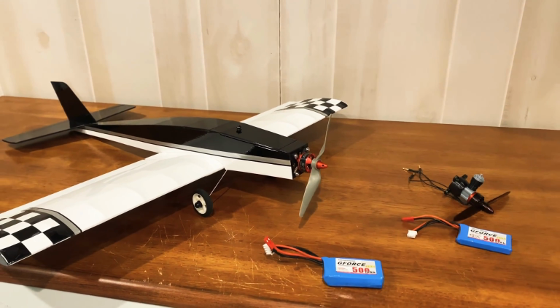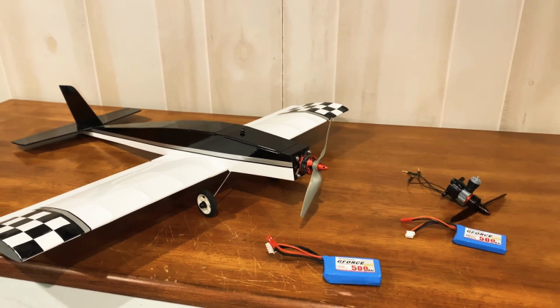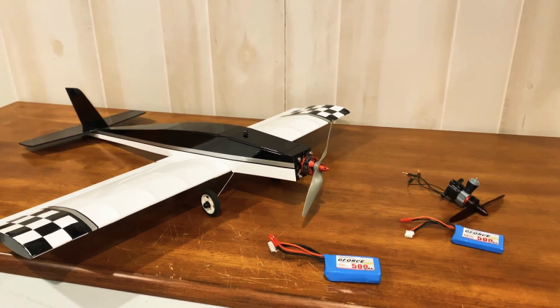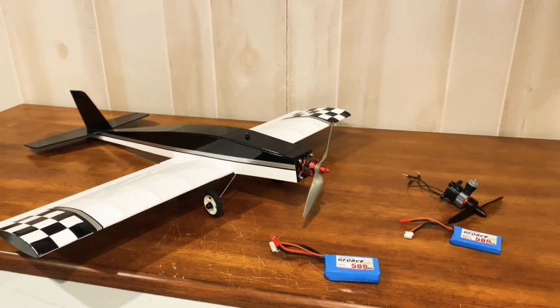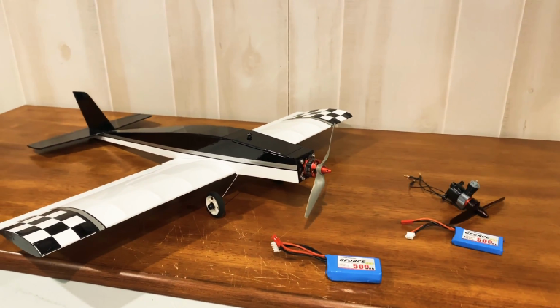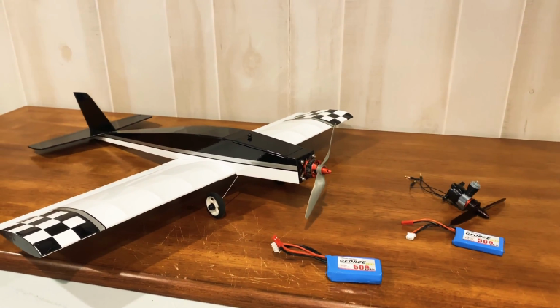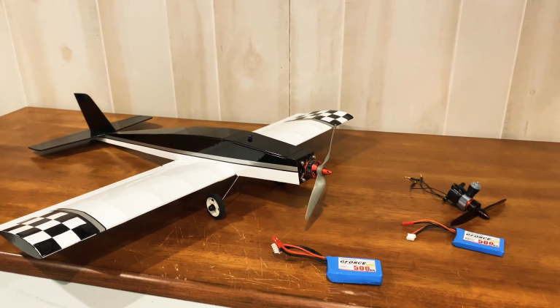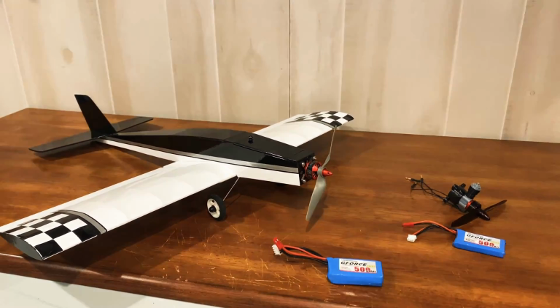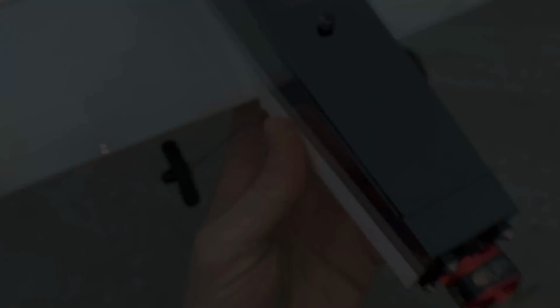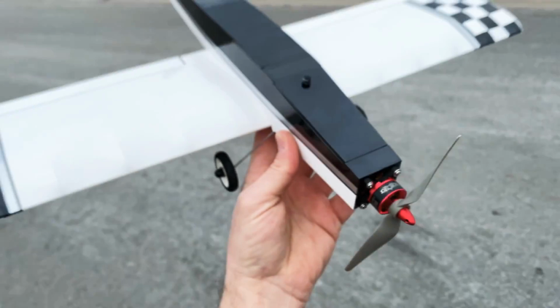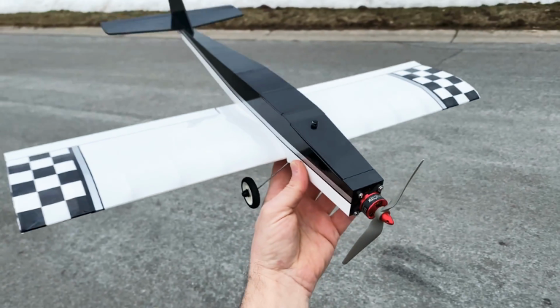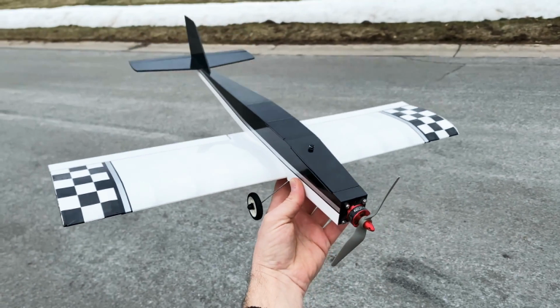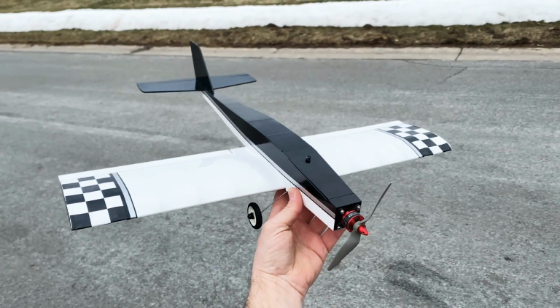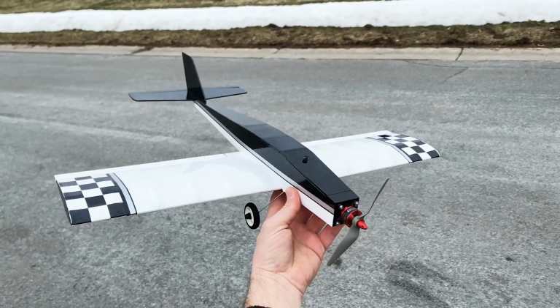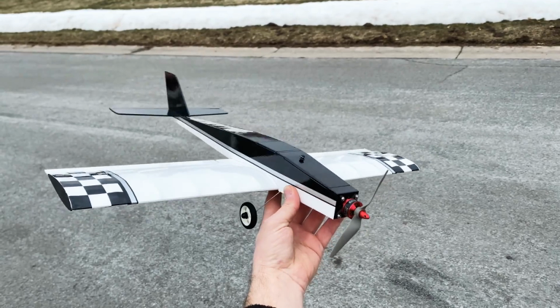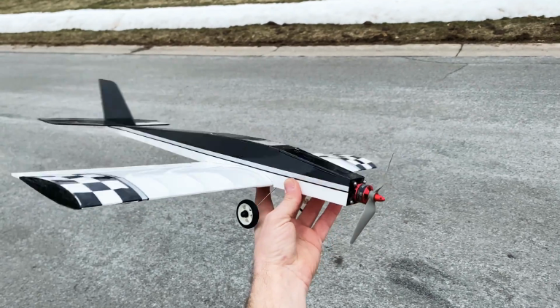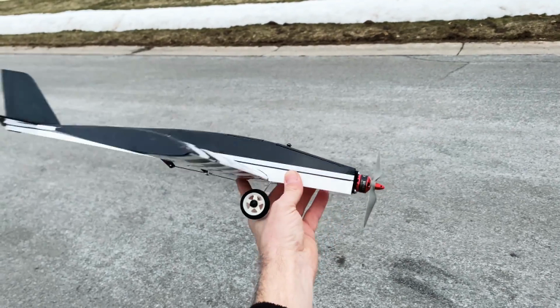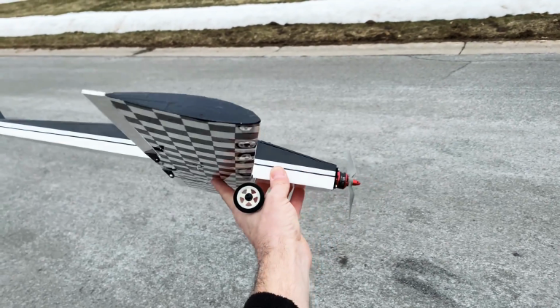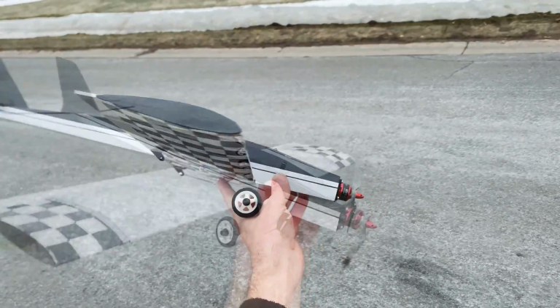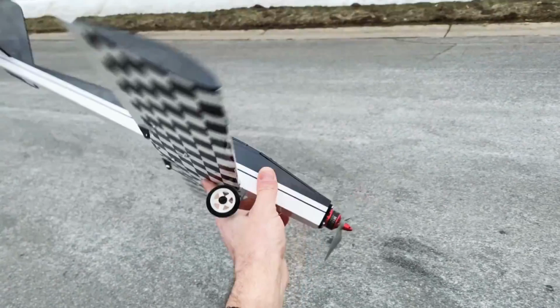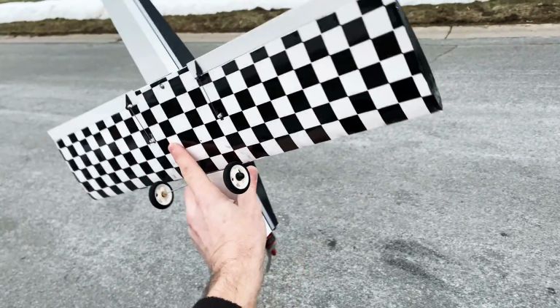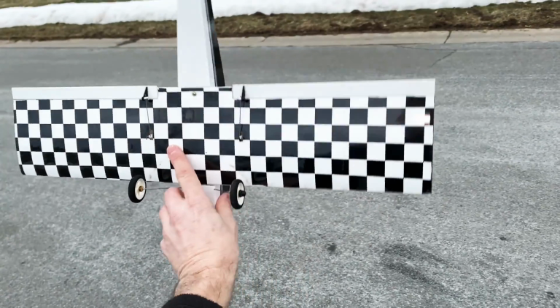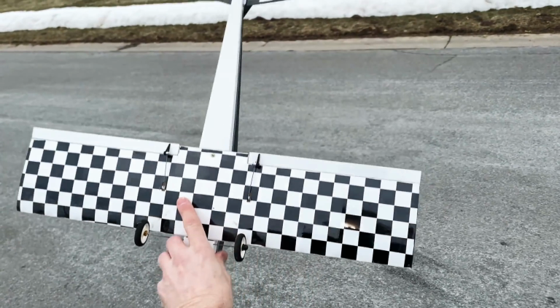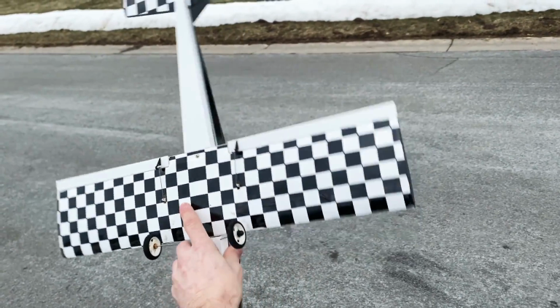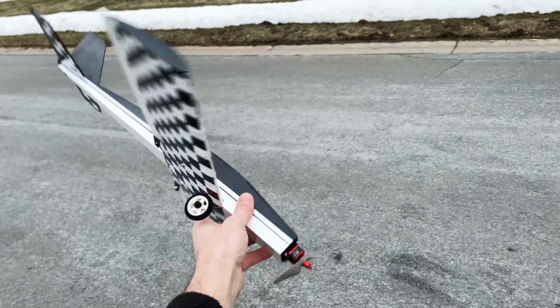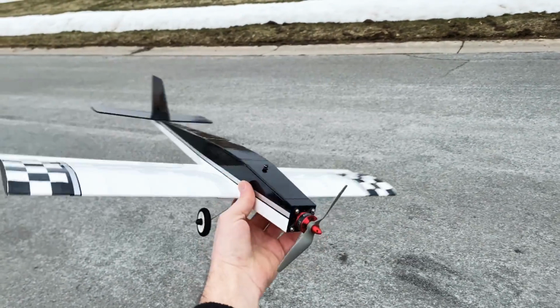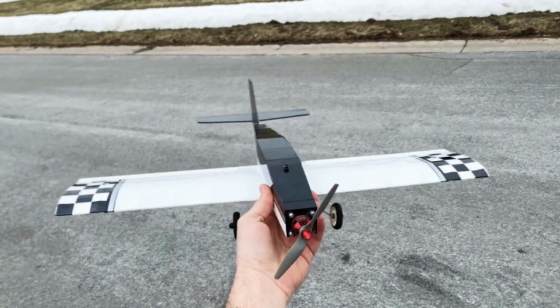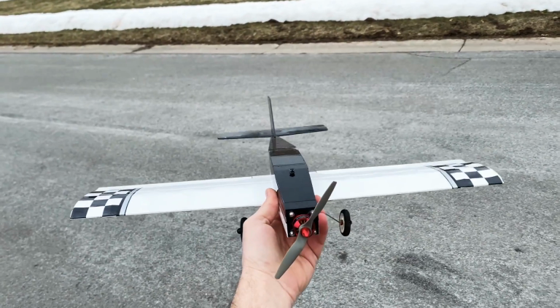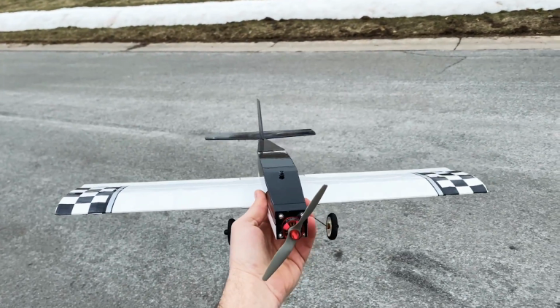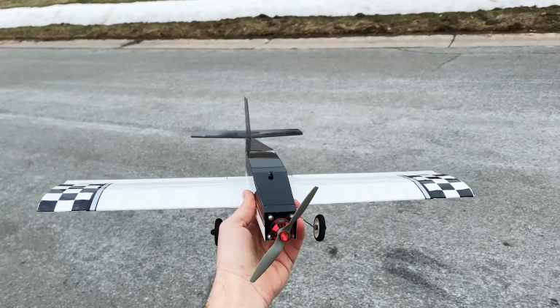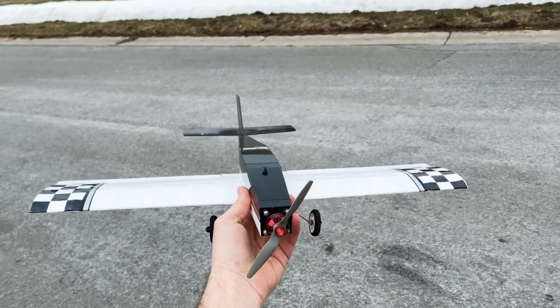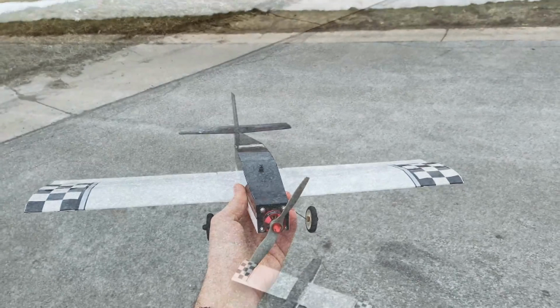Let's go out there and give it a whirl. Let's see how the Quickie 100 rips around with a 3S.